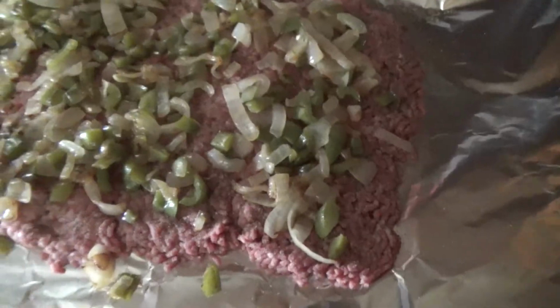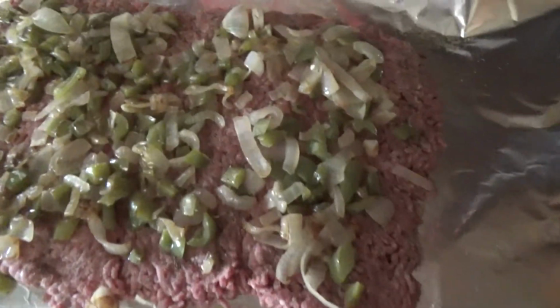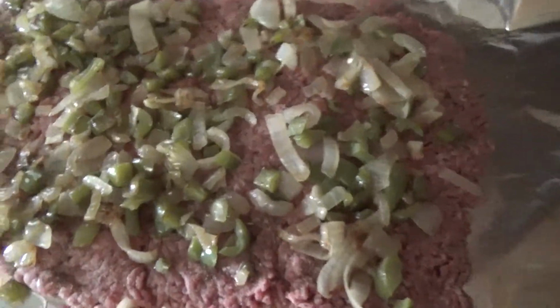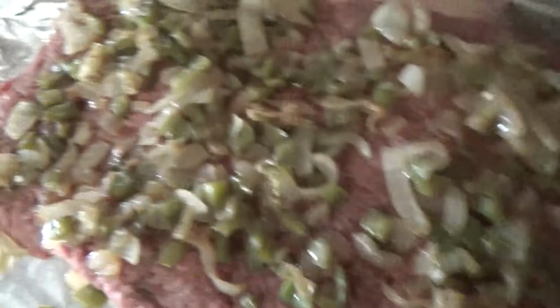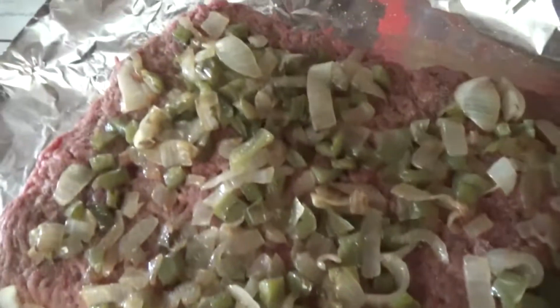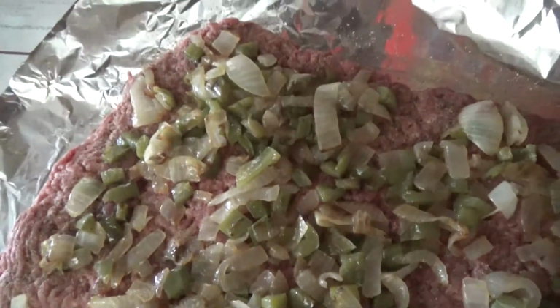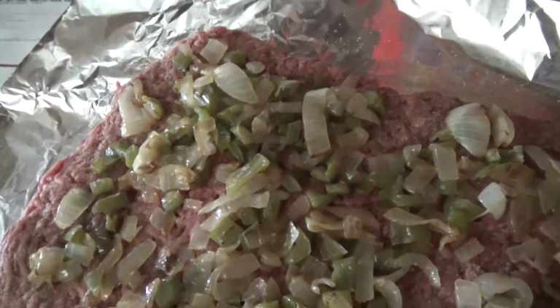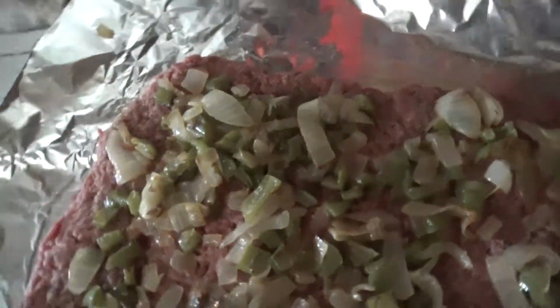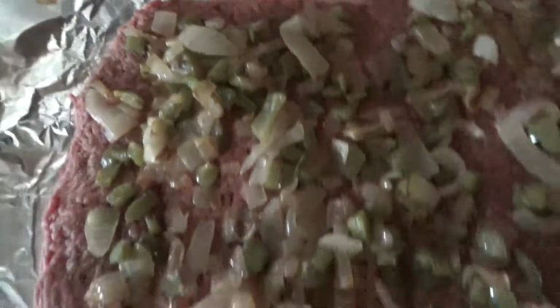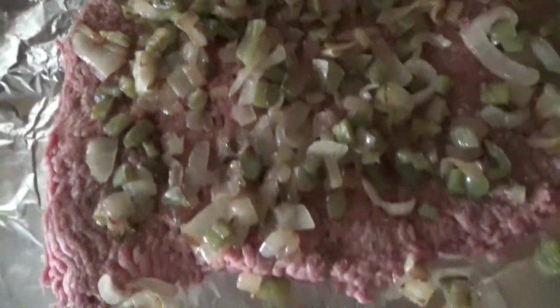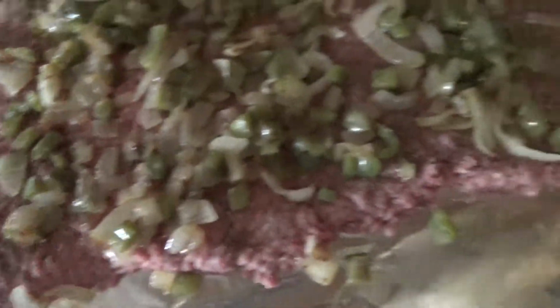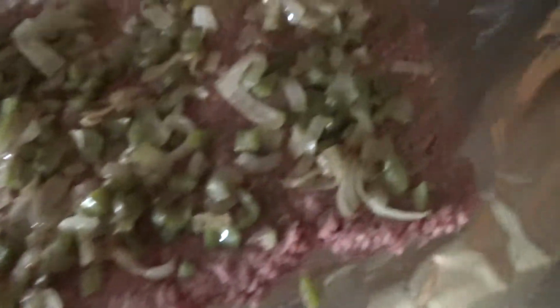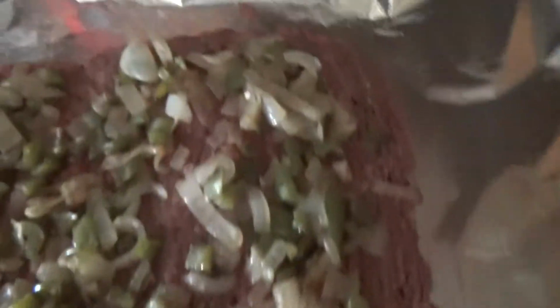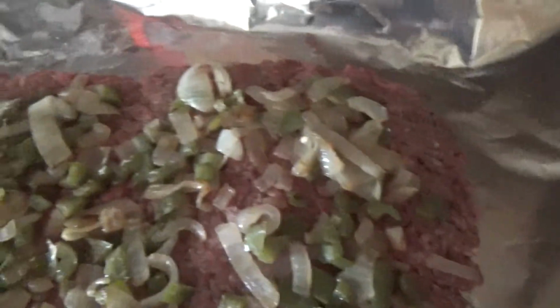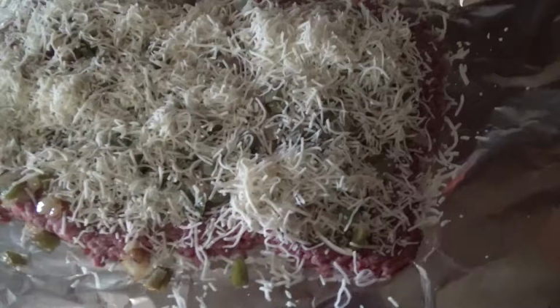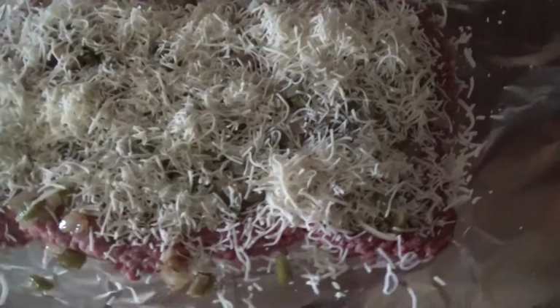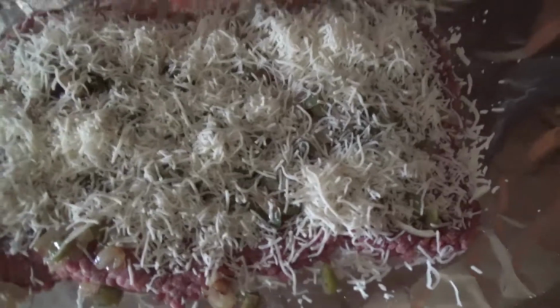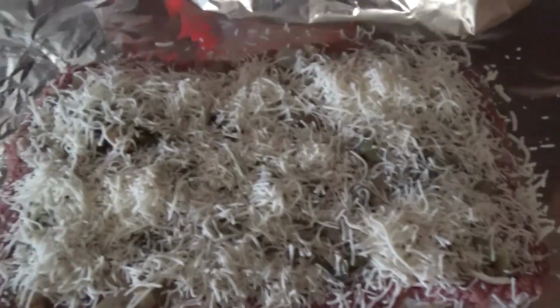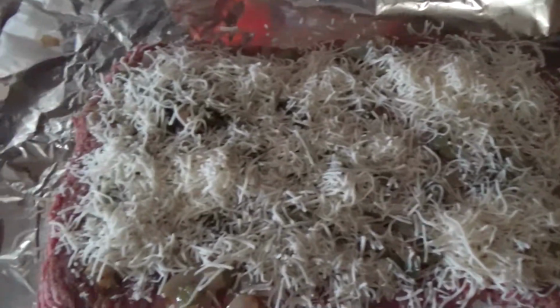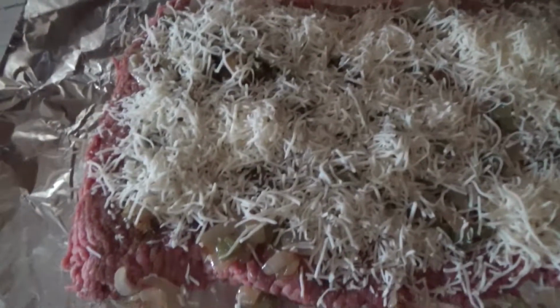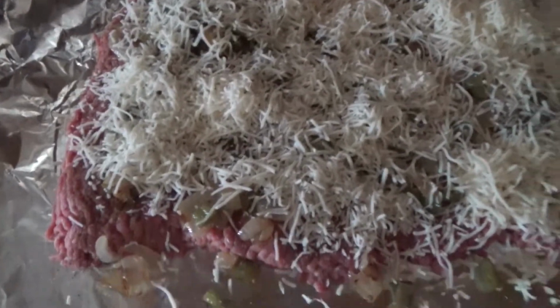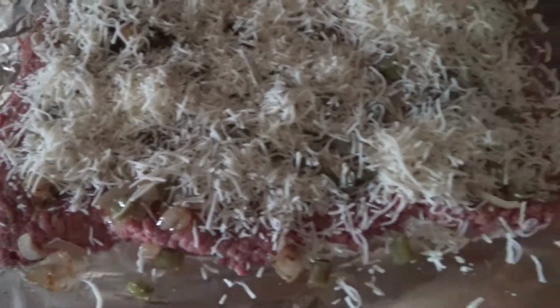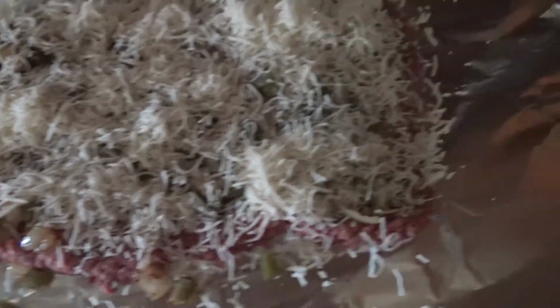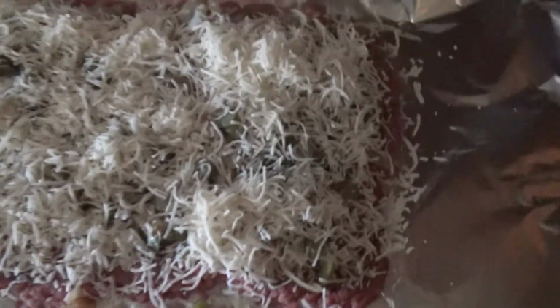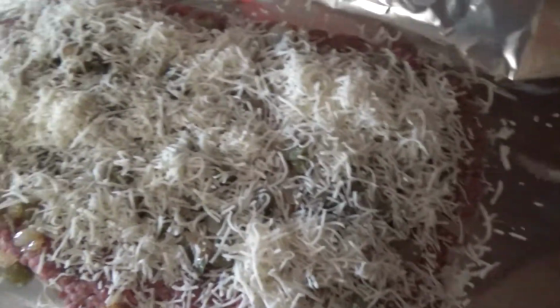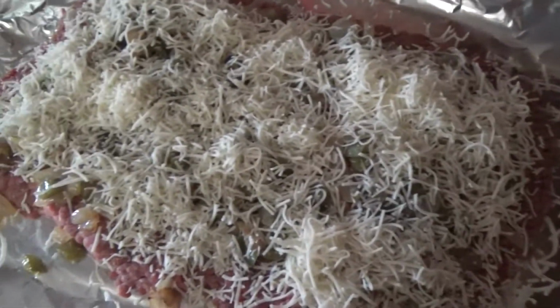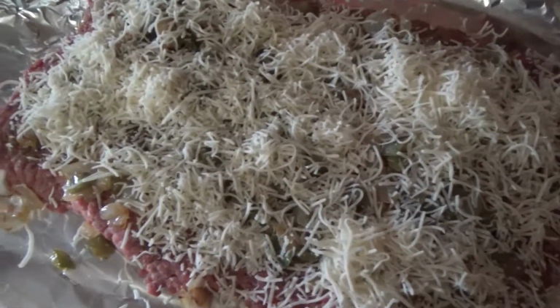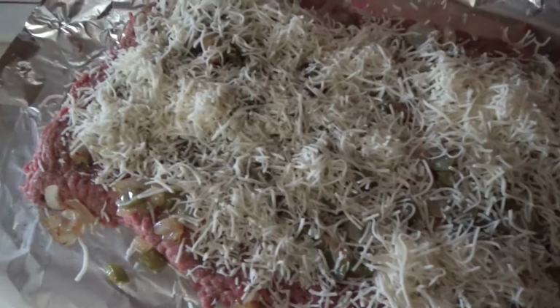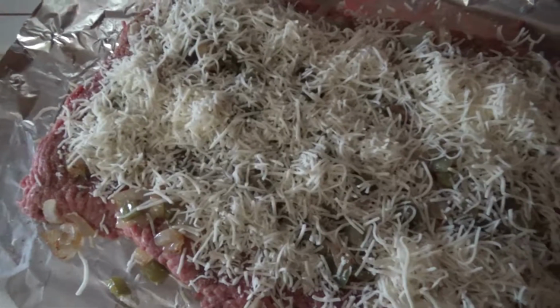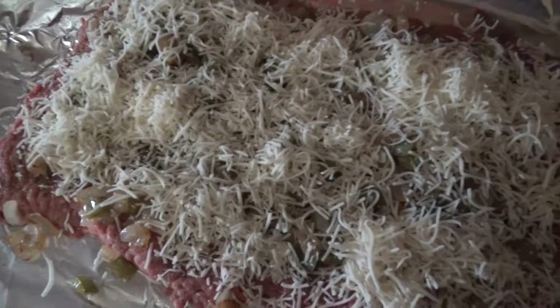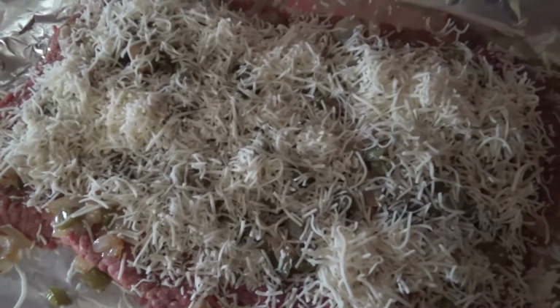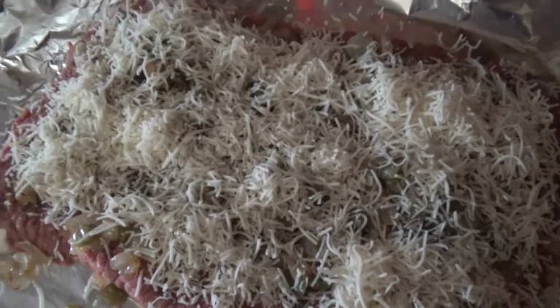Then you take all your onions and your bell peppers, and you lay it across the top of the ground beef. Then you put your favorite cheese on there, and we're going to roll it all up together.